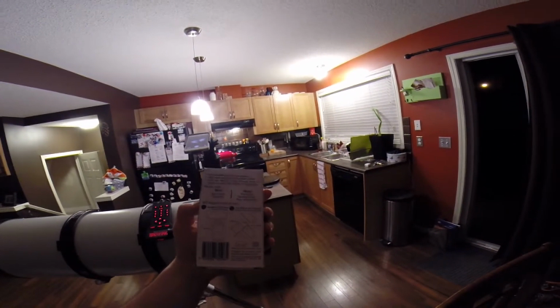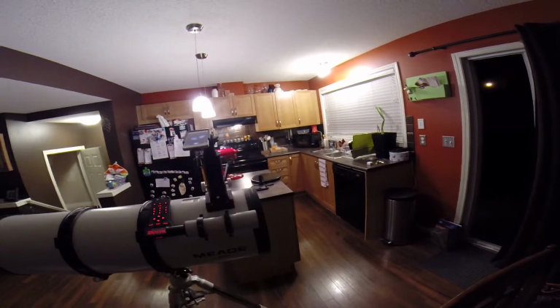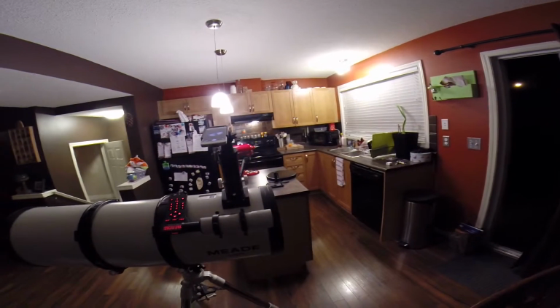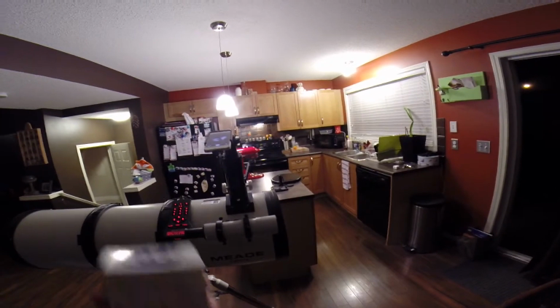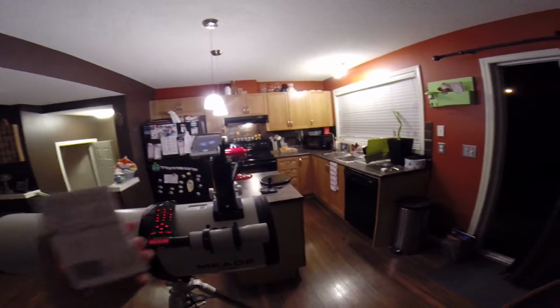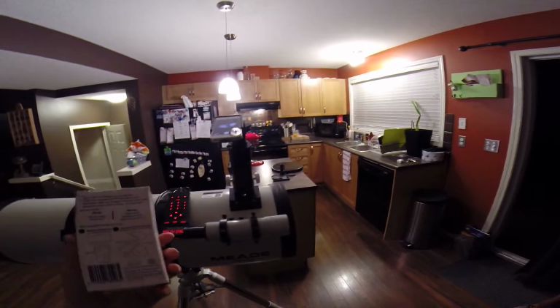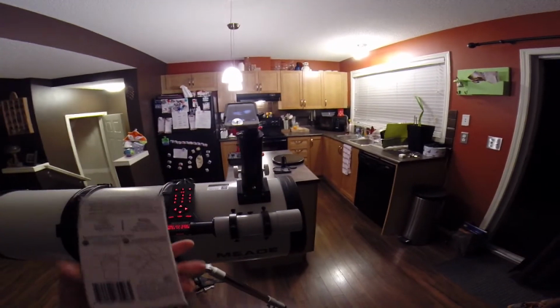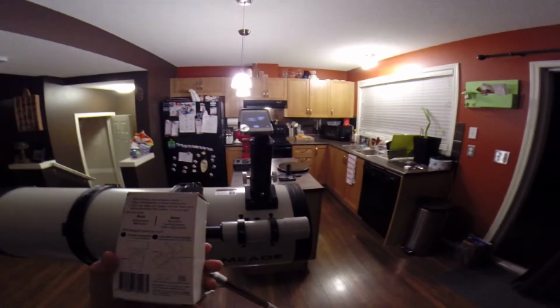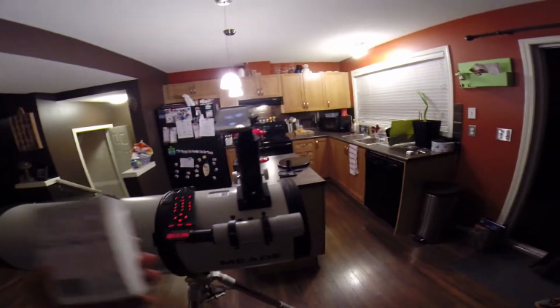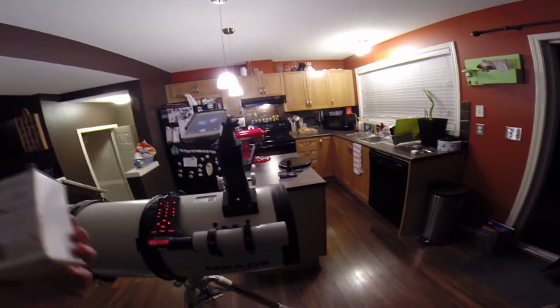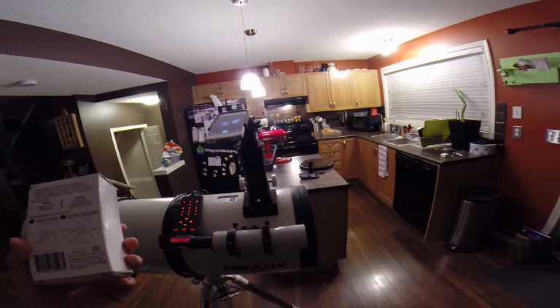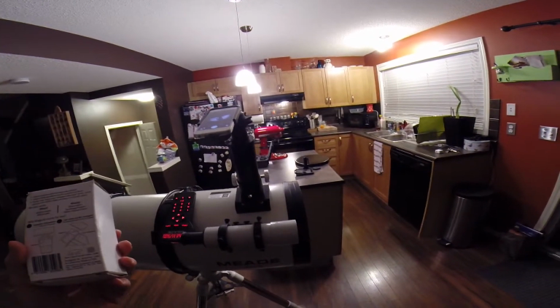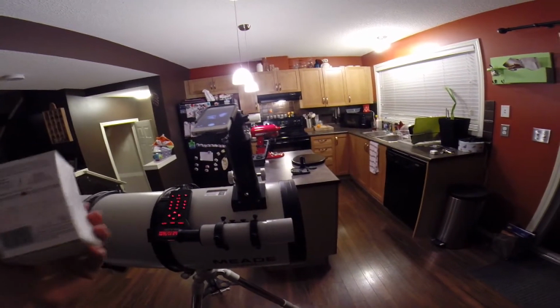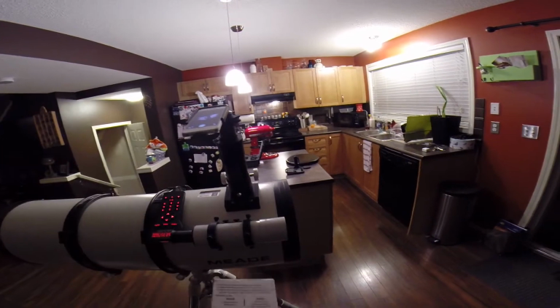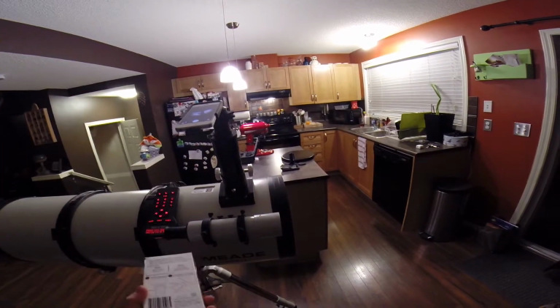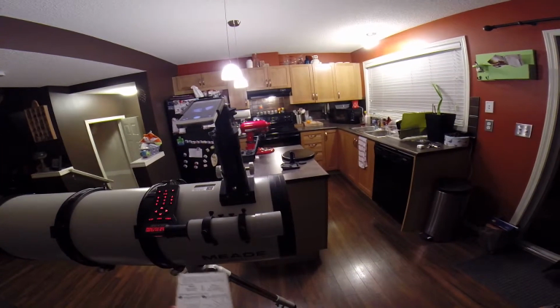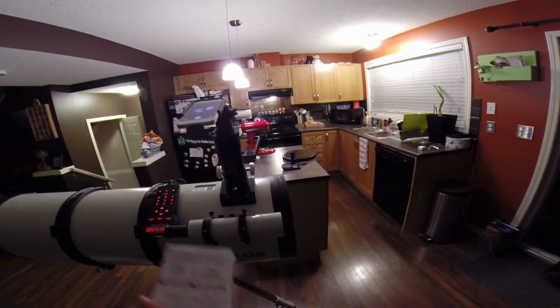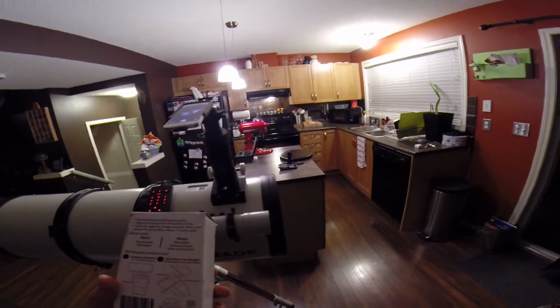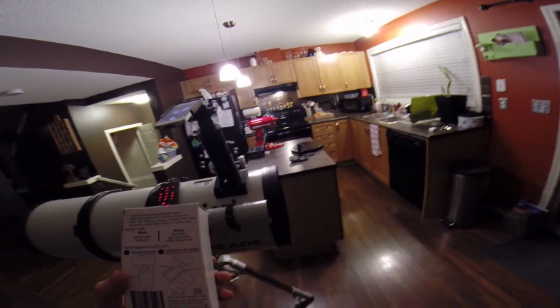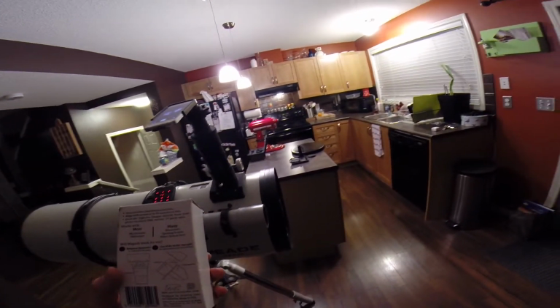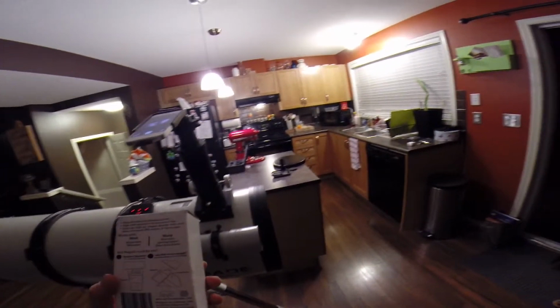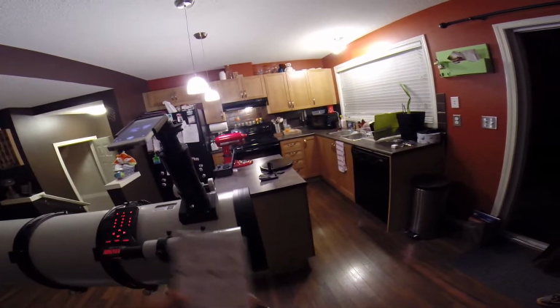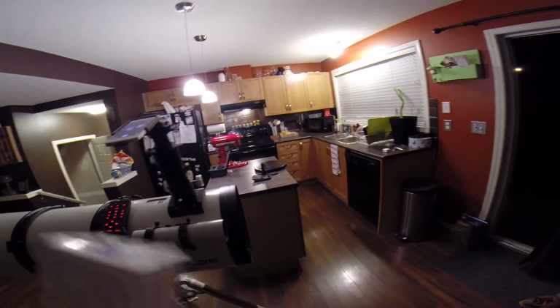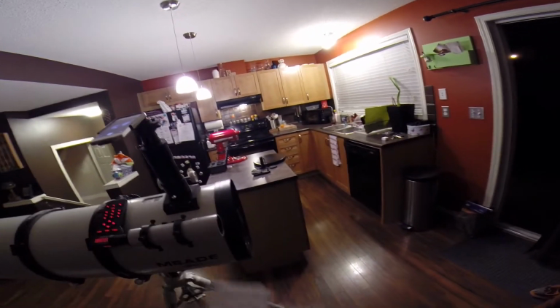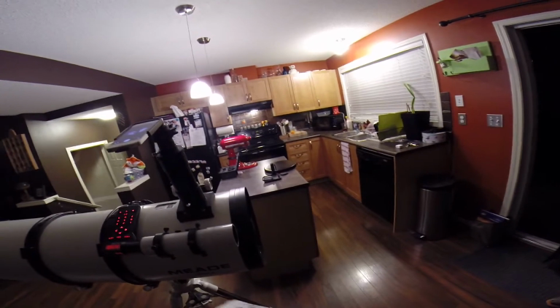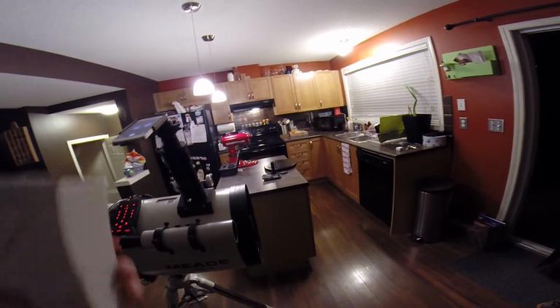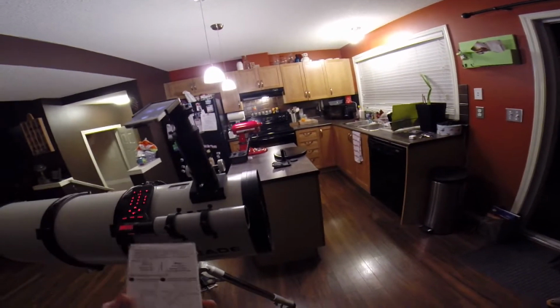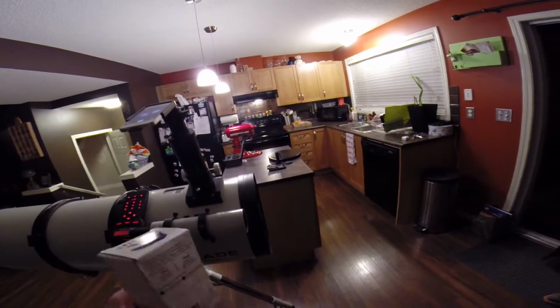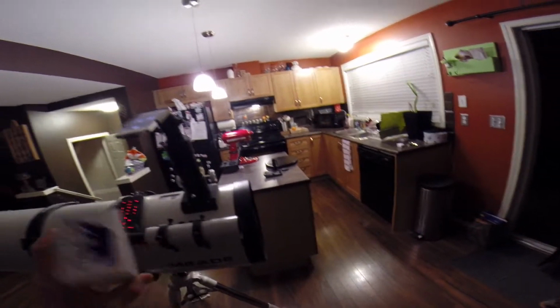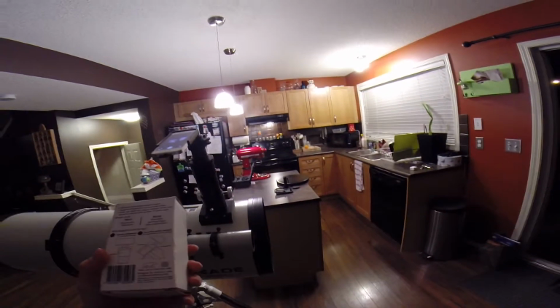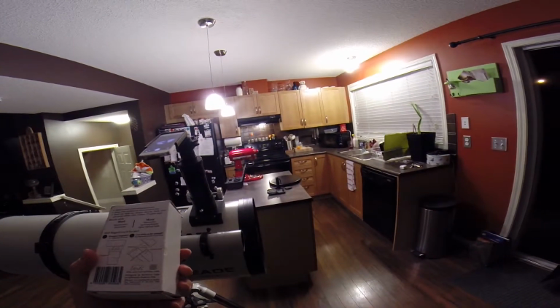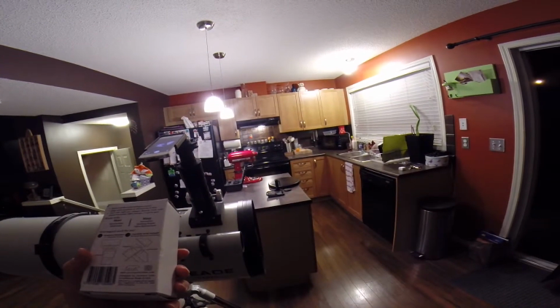Basically it lets you fit your iPhone 5 onto eyepieces — eyepieces for telescopes, microscopes, that sort of thing. Potentially spotting scopes, binoculars. It's from a company called Arcturus Labs.